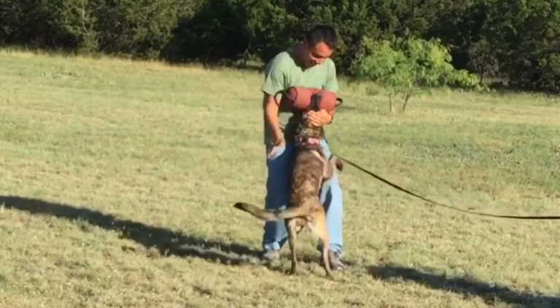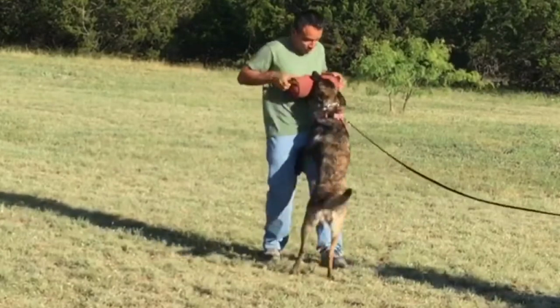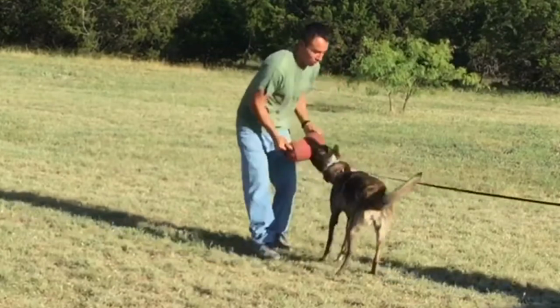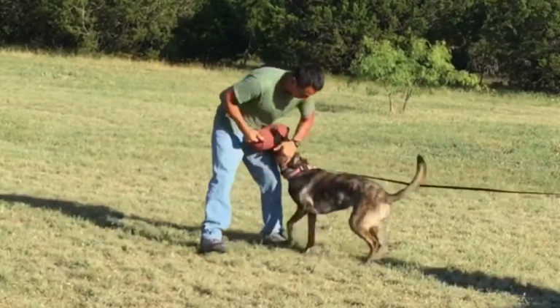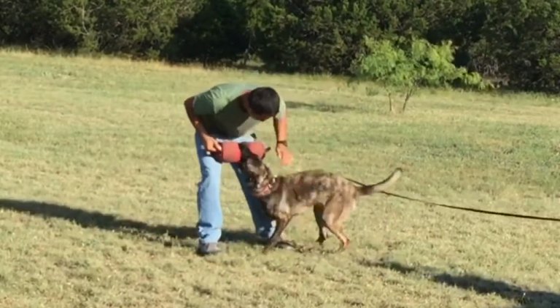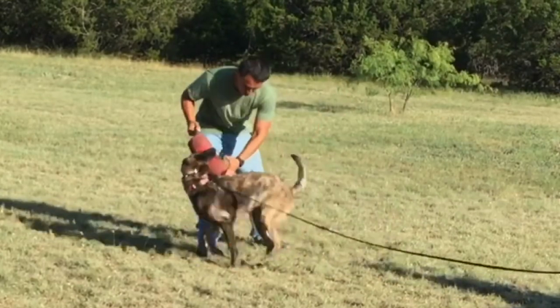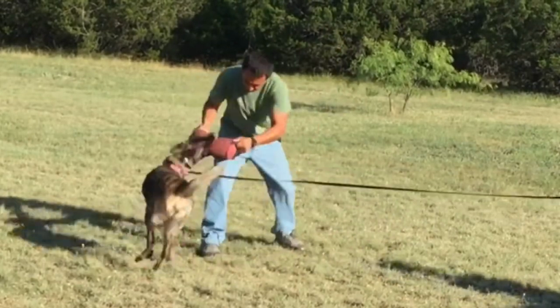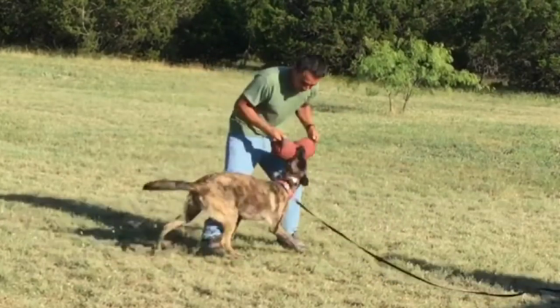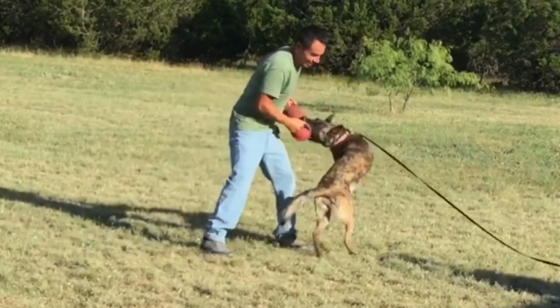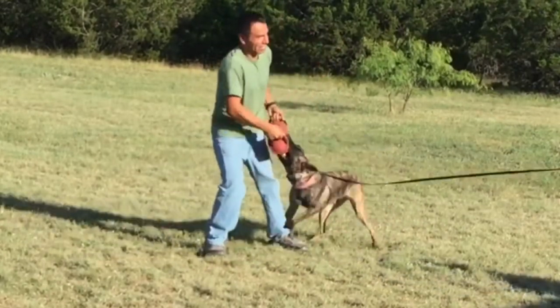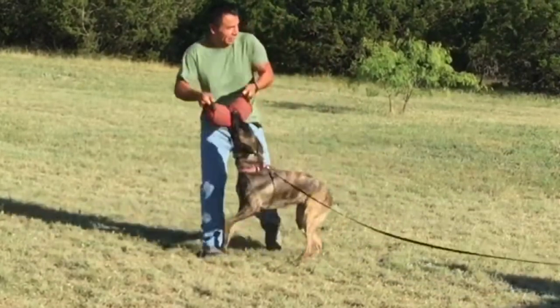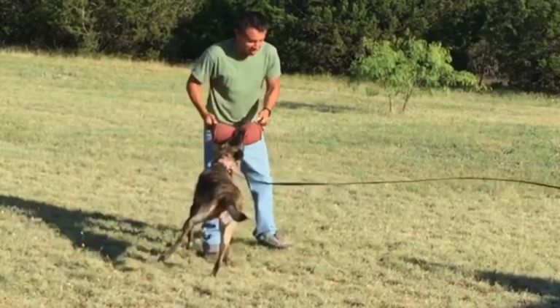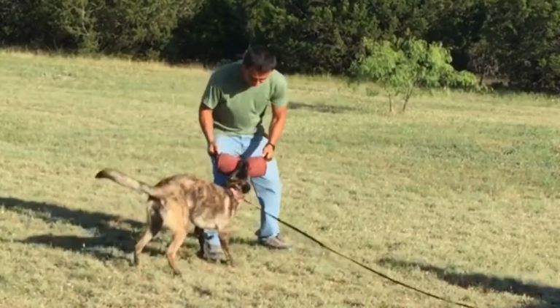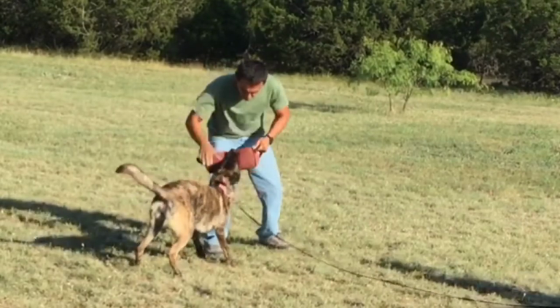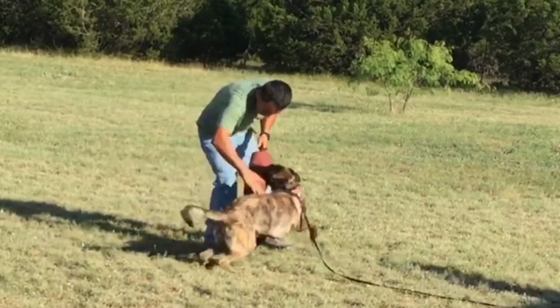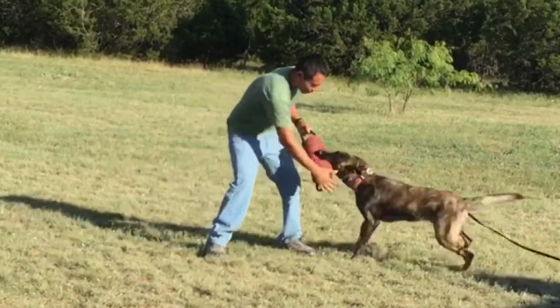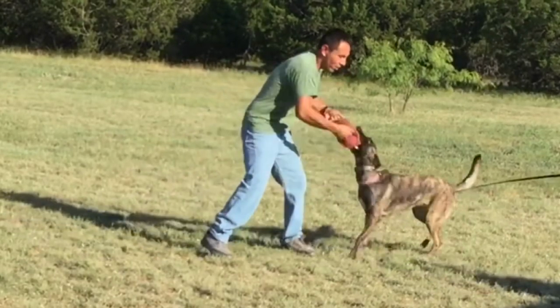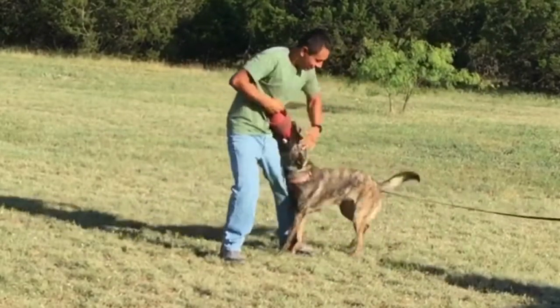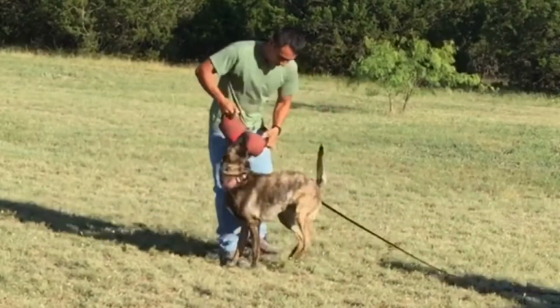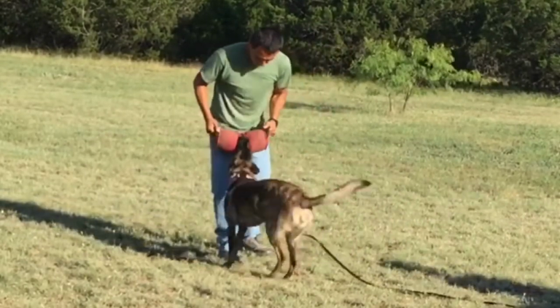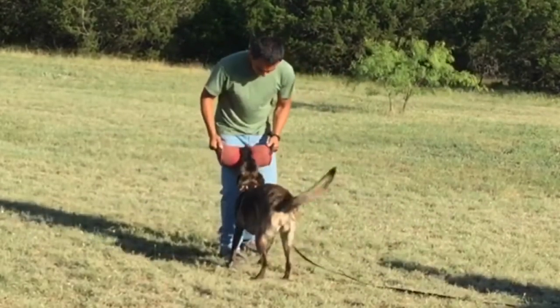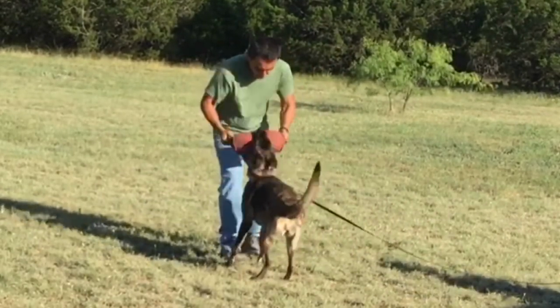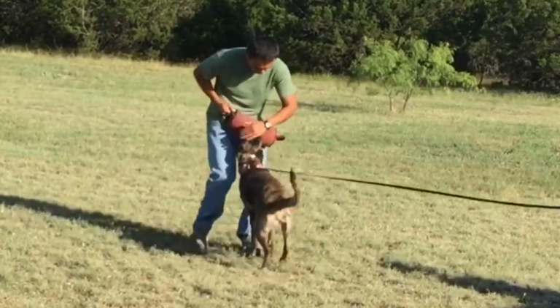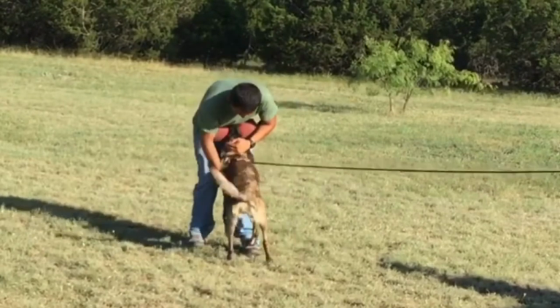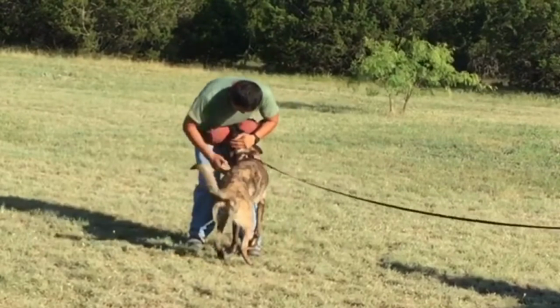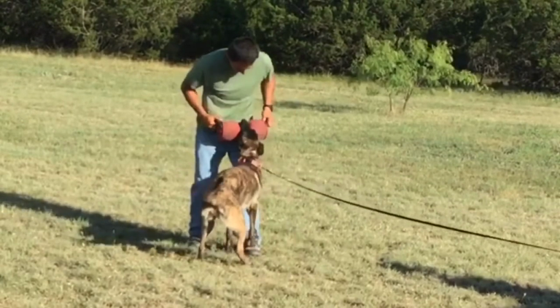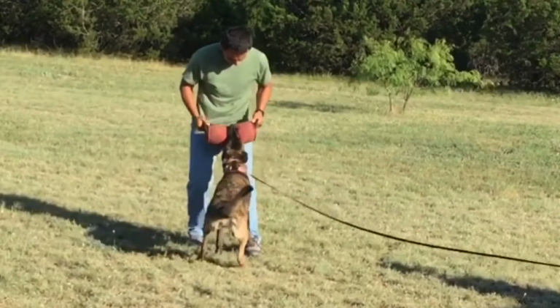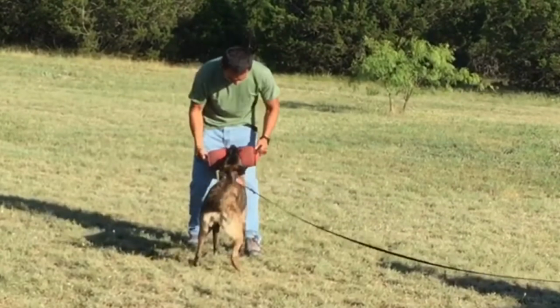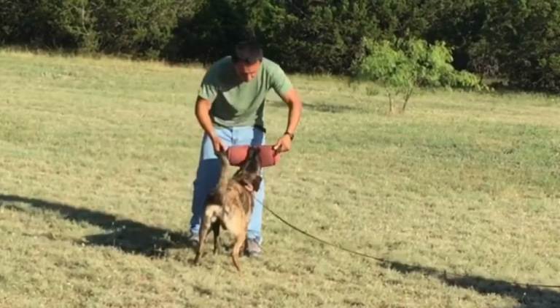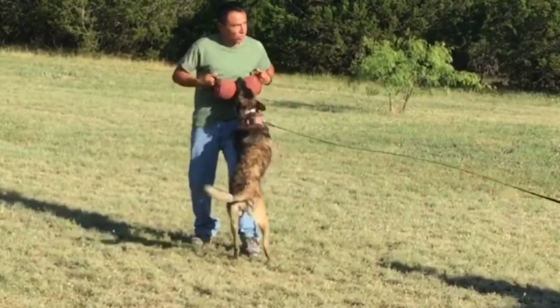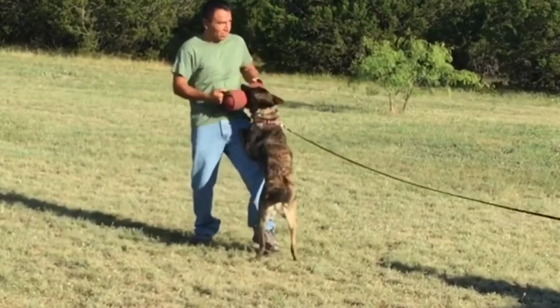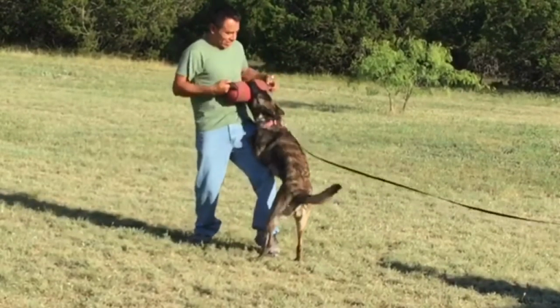You notice how we went from the beginning where she kept missing it, to now she's holding on to it and I'm picking her up off the ground. By the end of this session she was giving me a nice strong grip and a pretty decent strike as well.